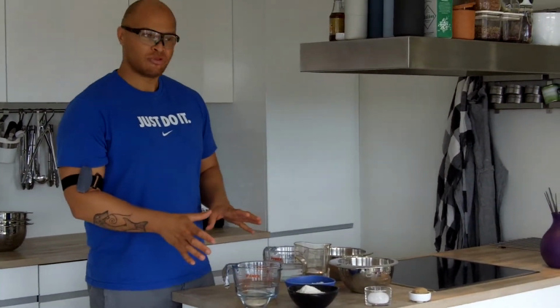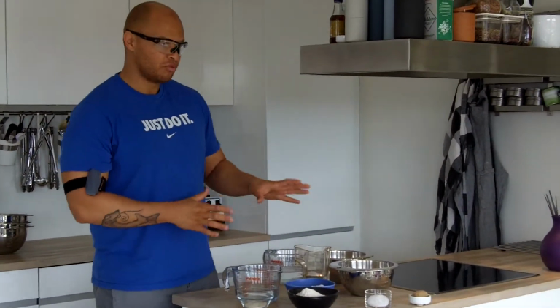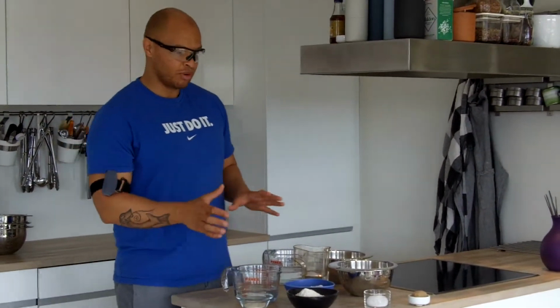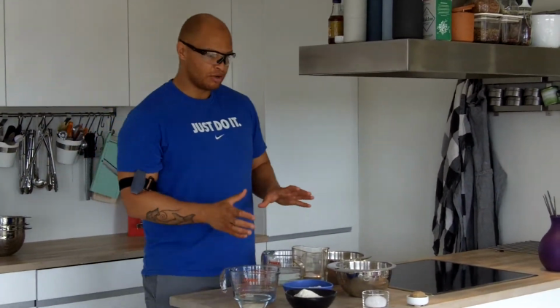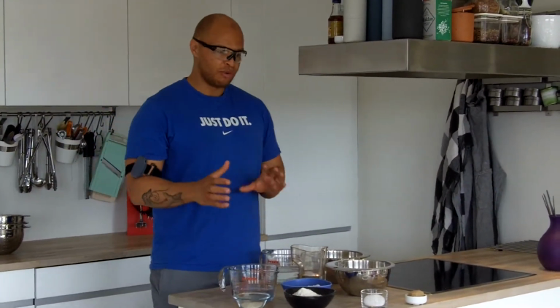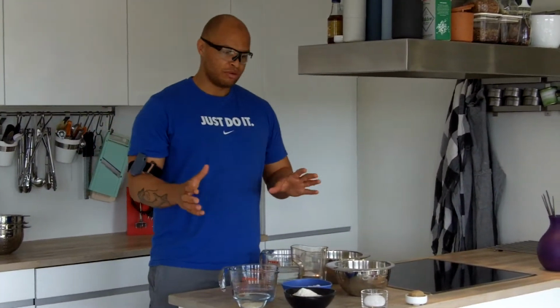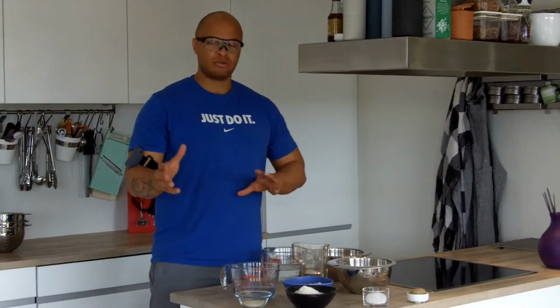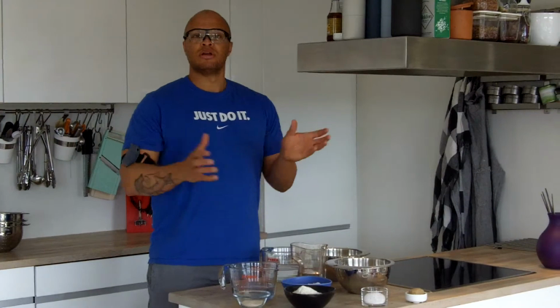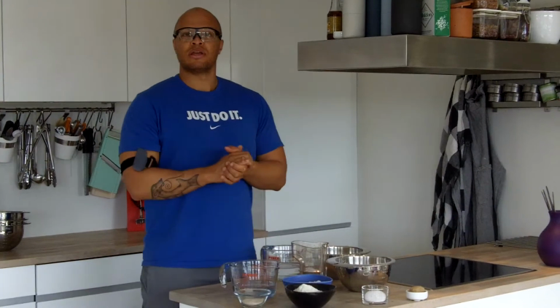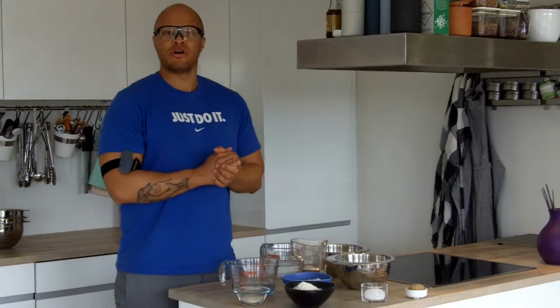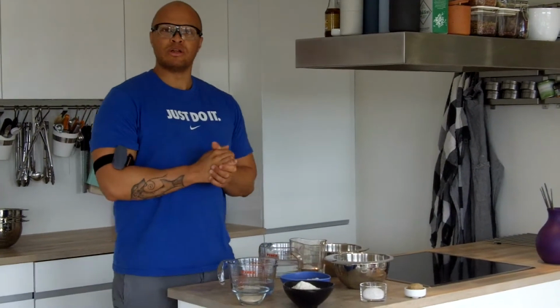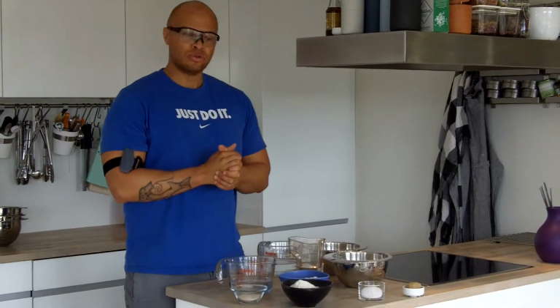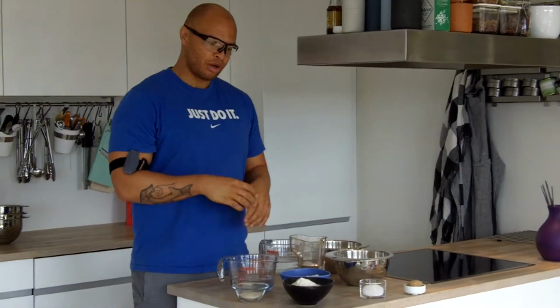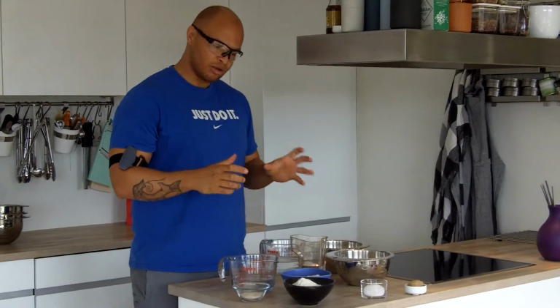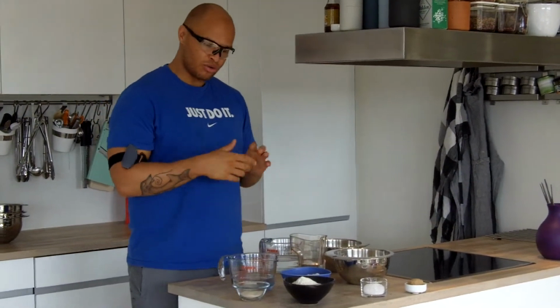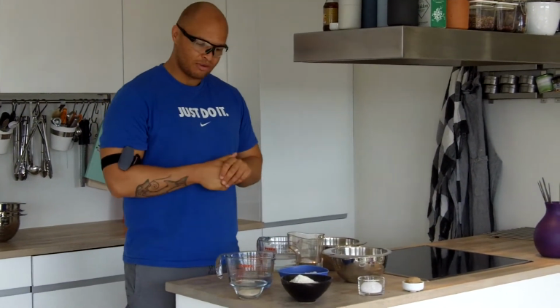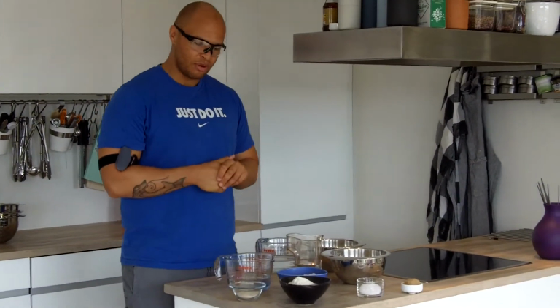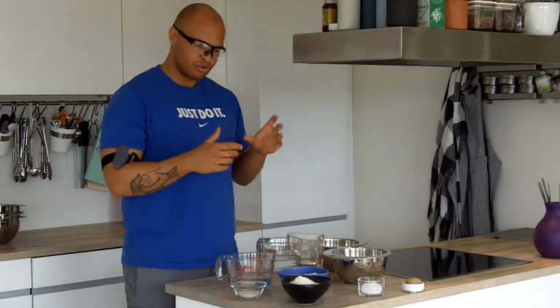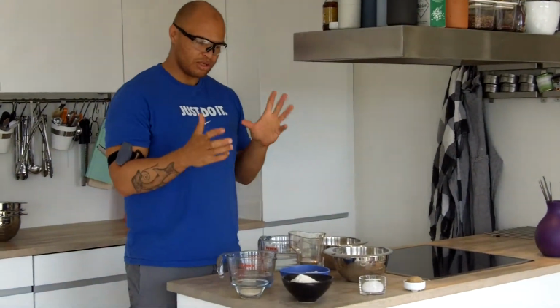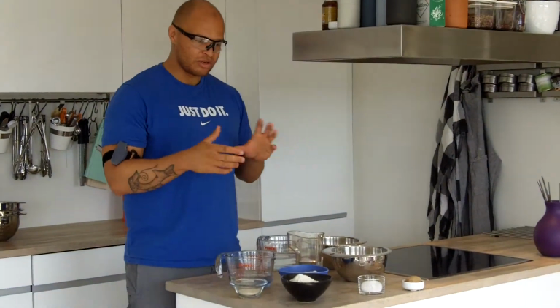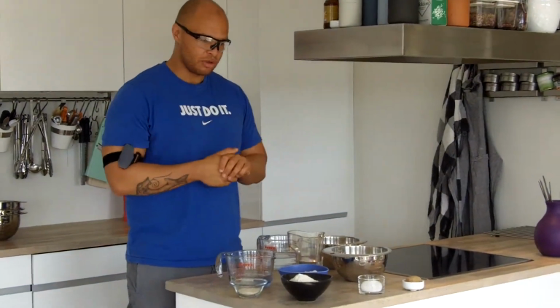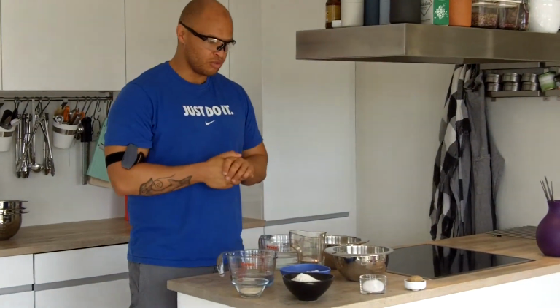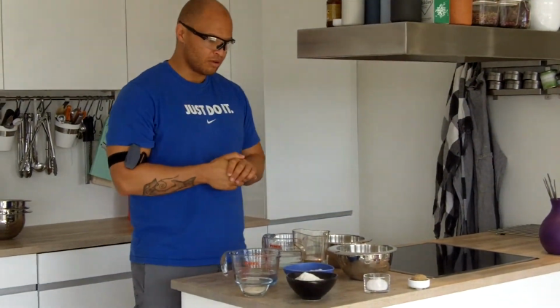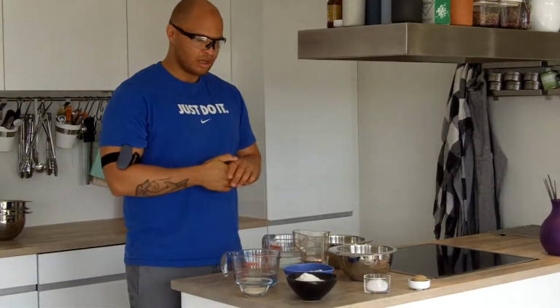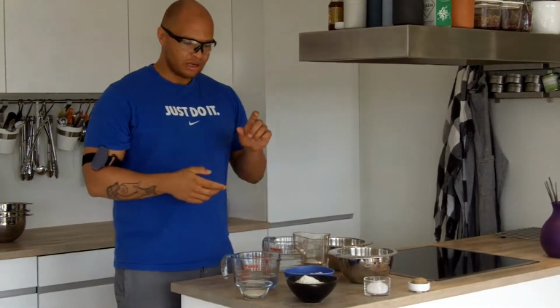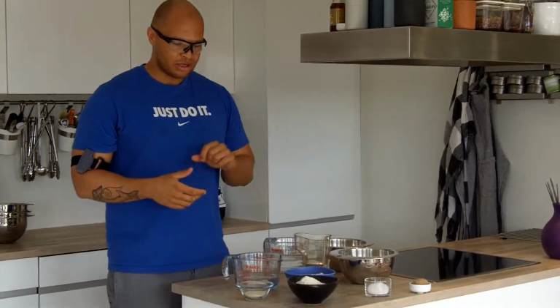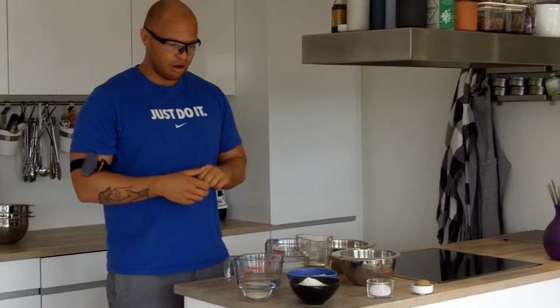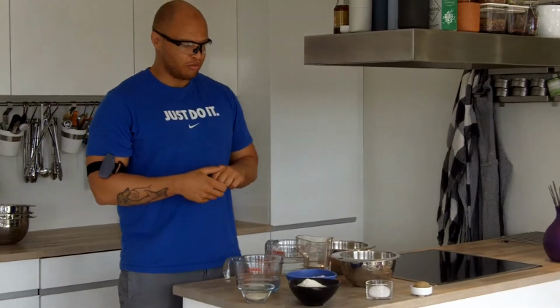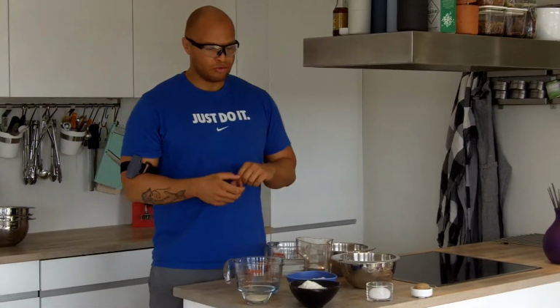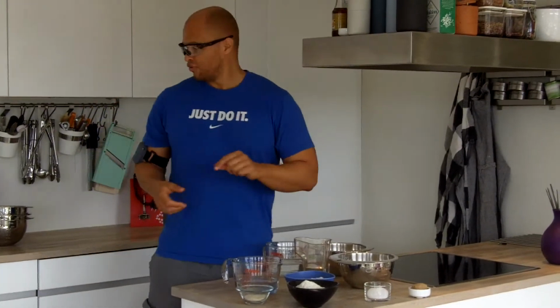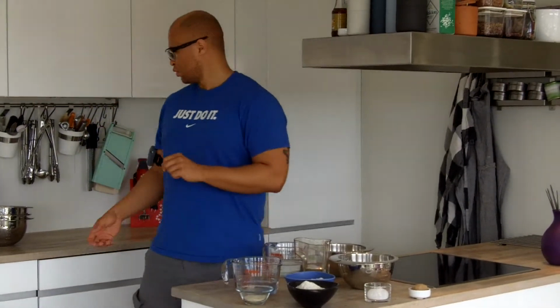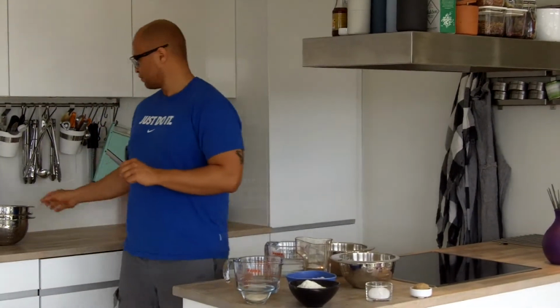So regardless of whether you can tolerate gluten or not, you should see something you can use here. Let us start out with the gluten-free version.